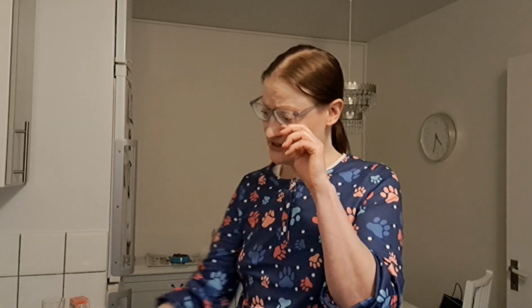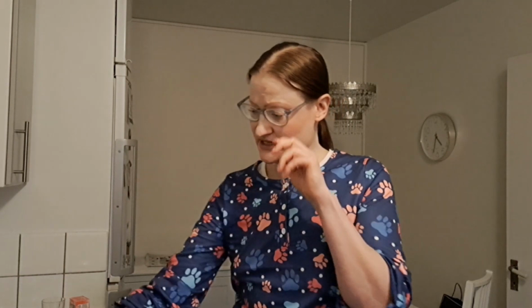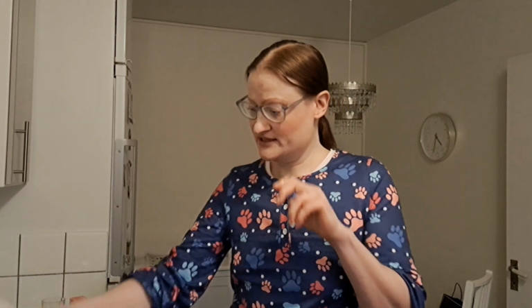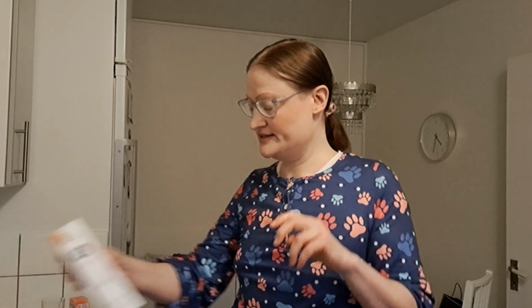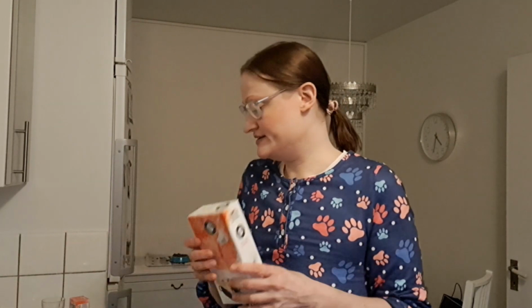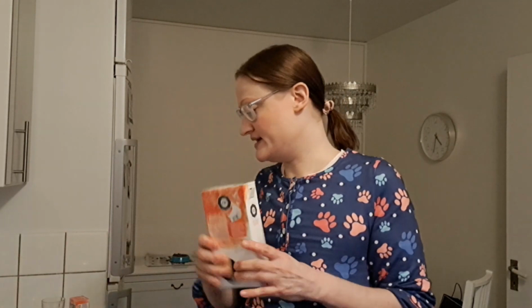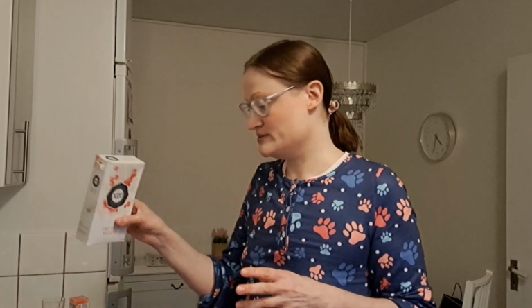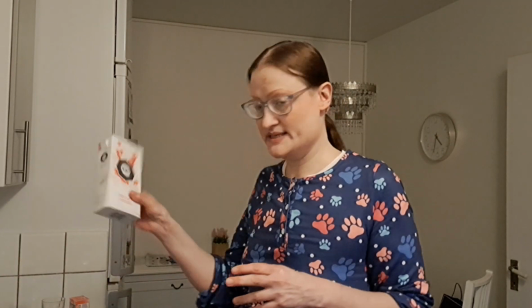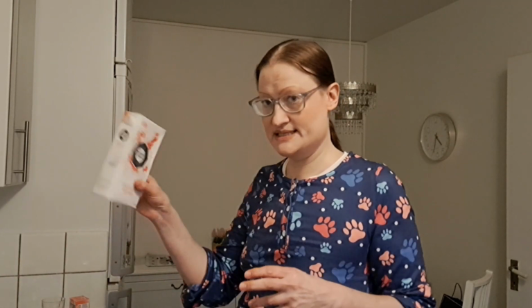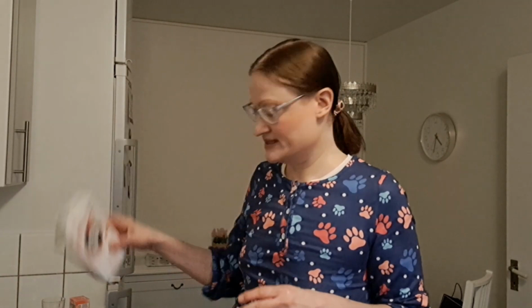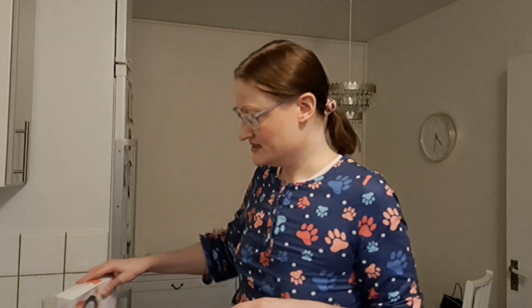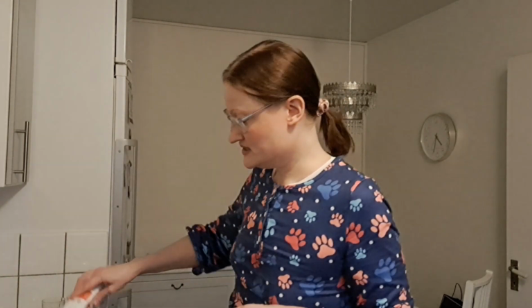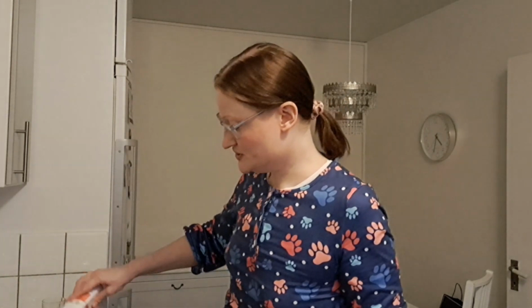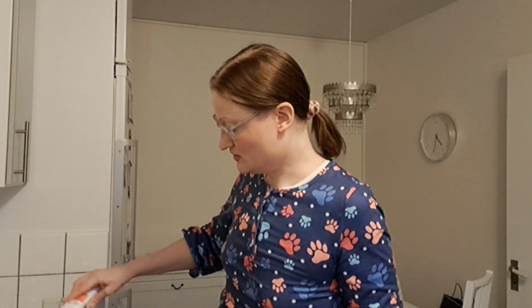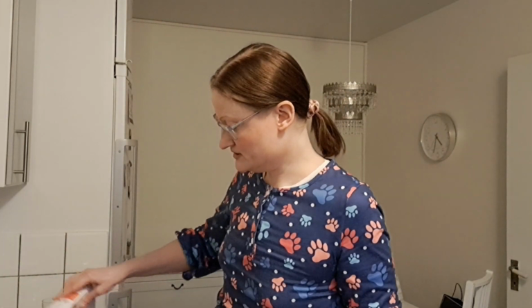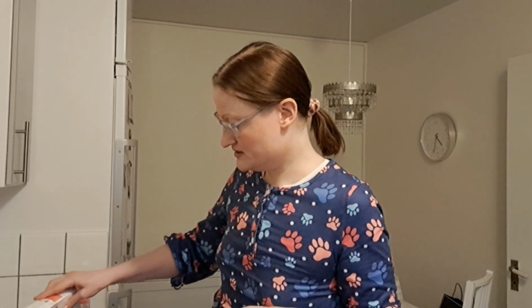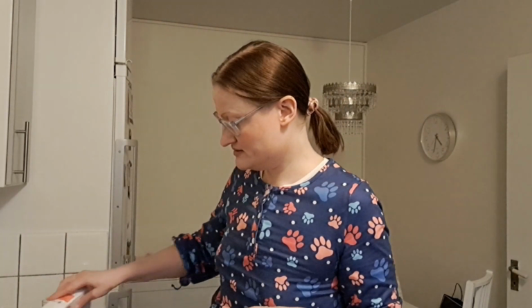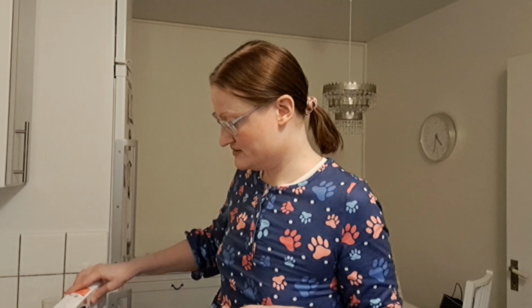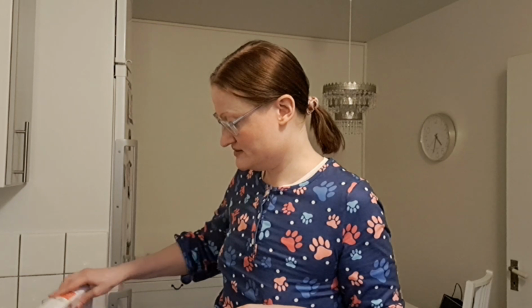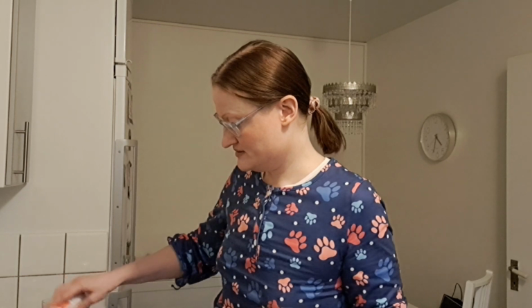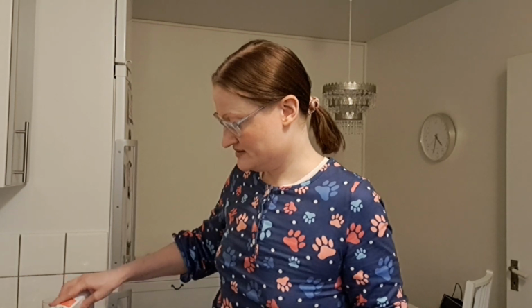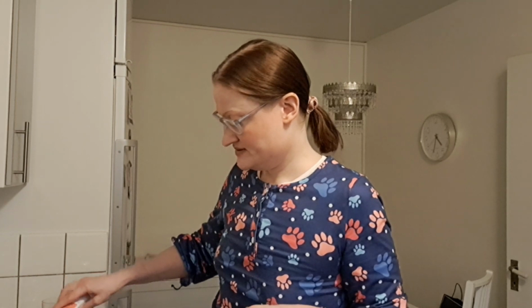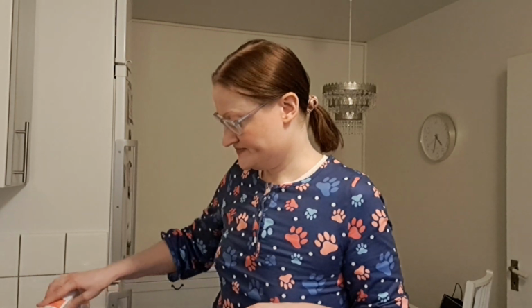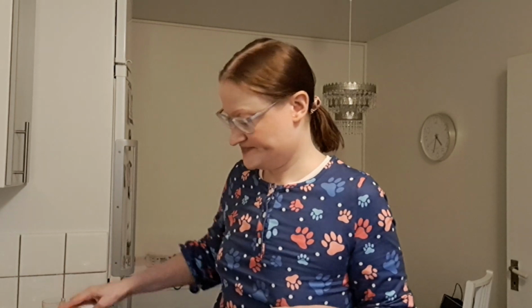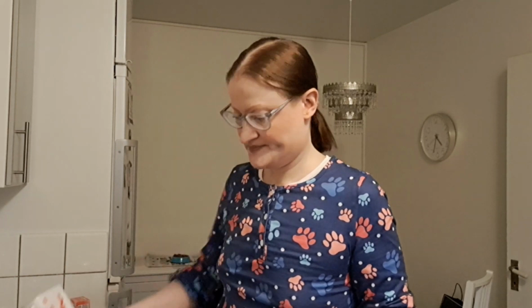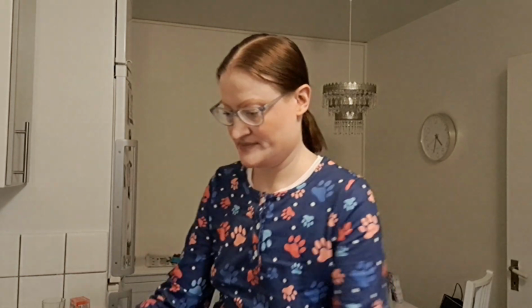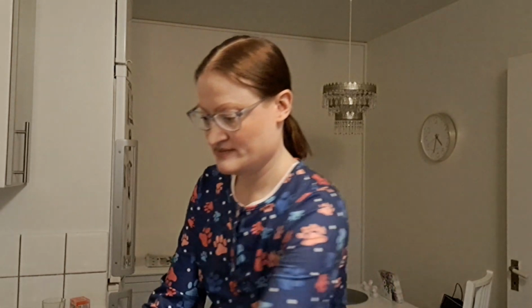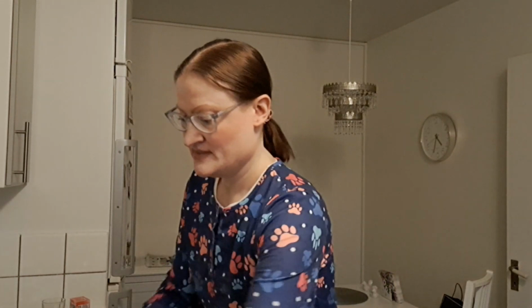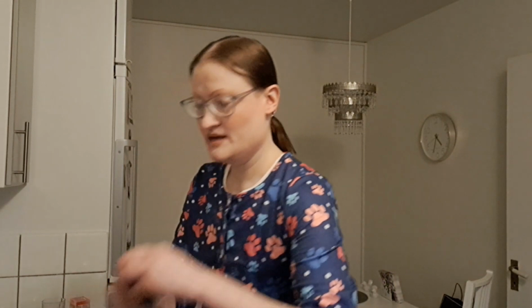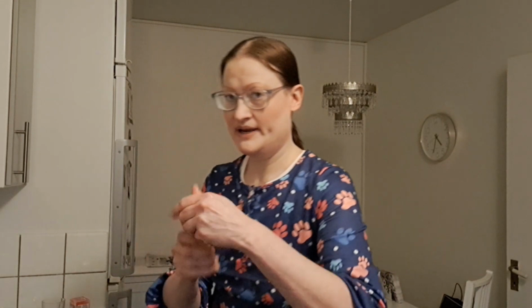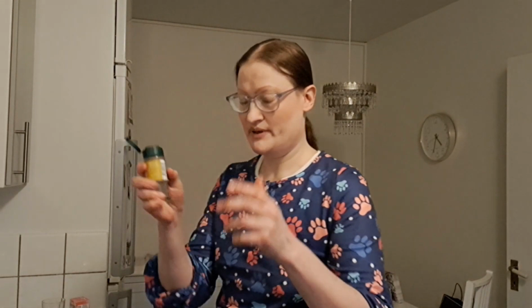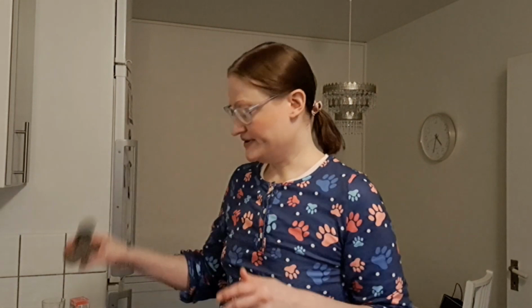I'm just gonna add some spices — some salt and black pepper.